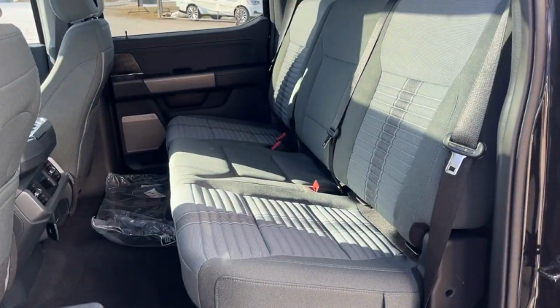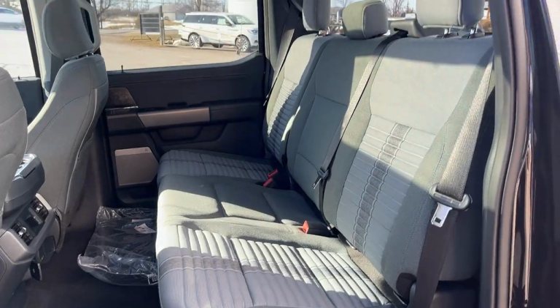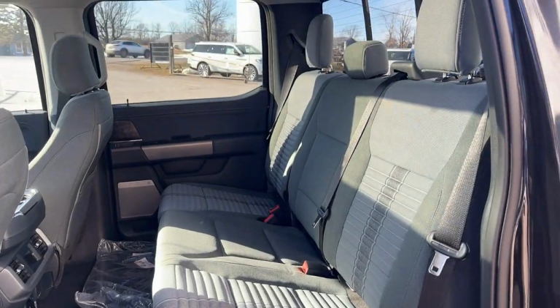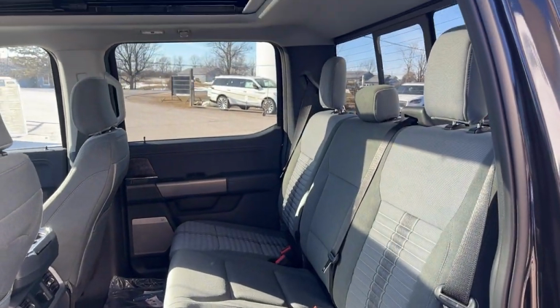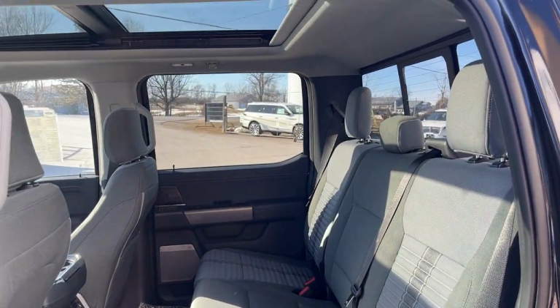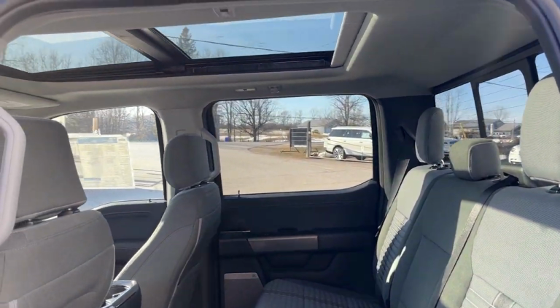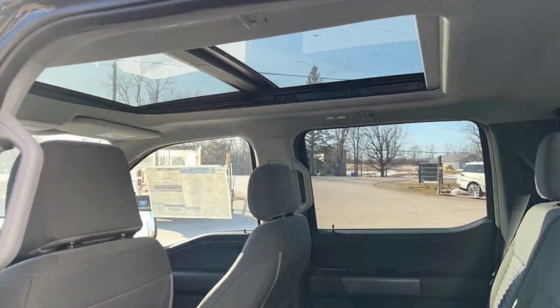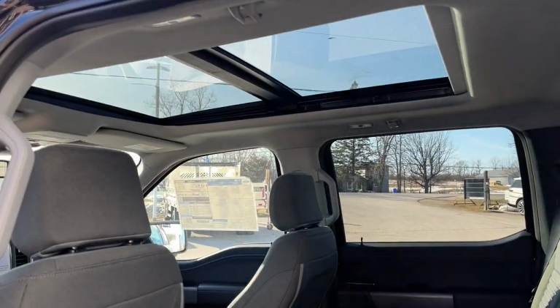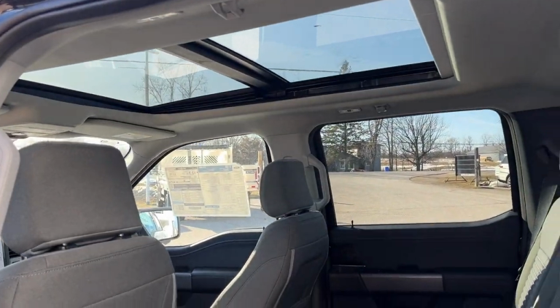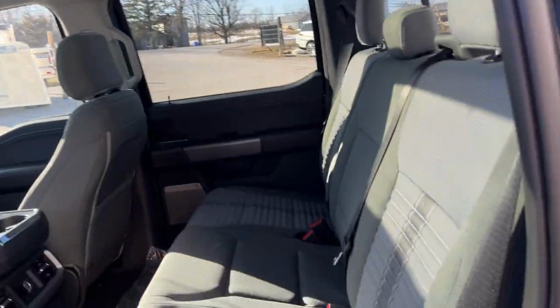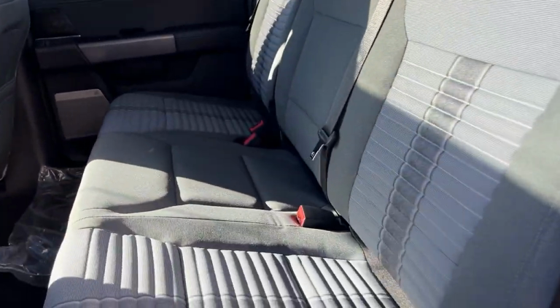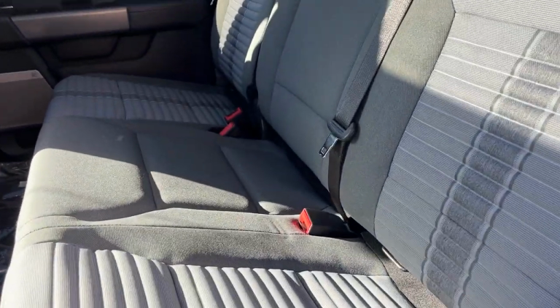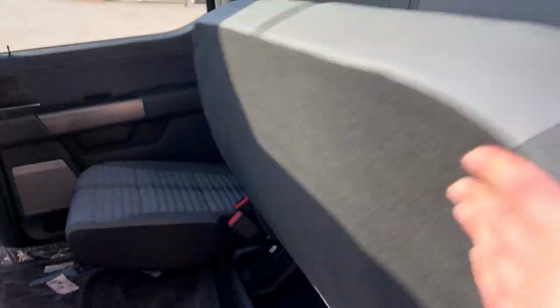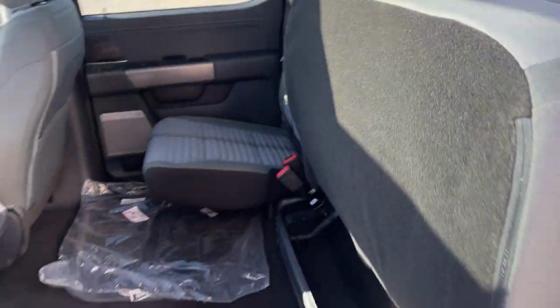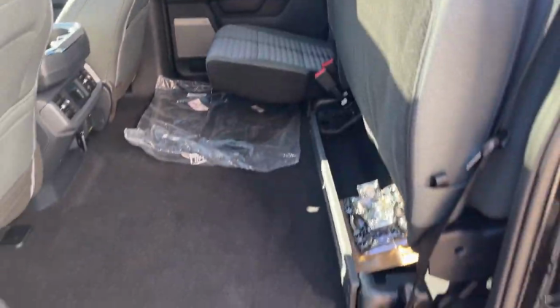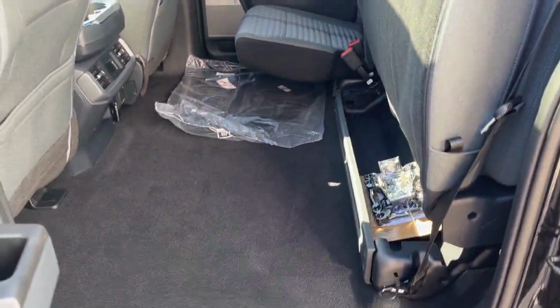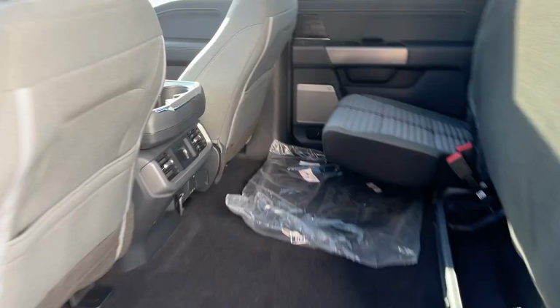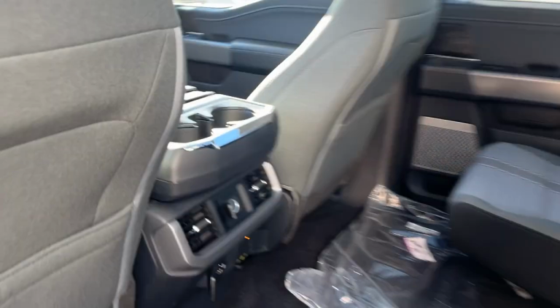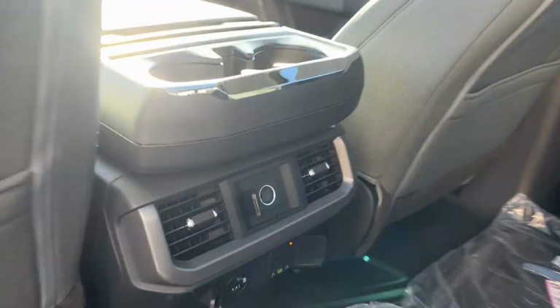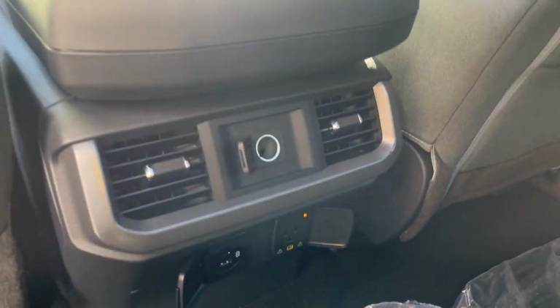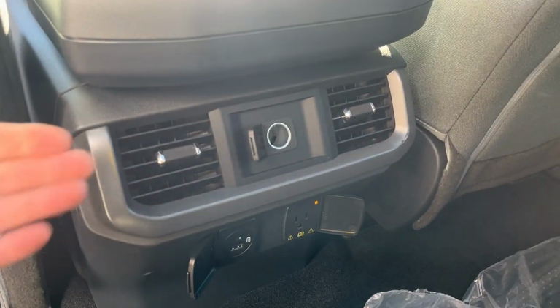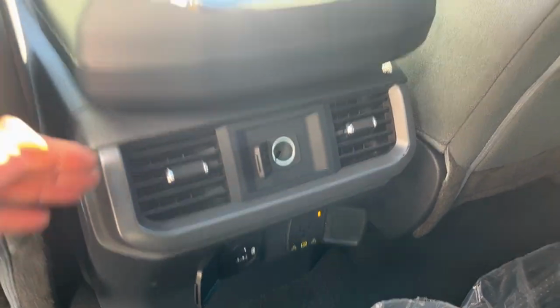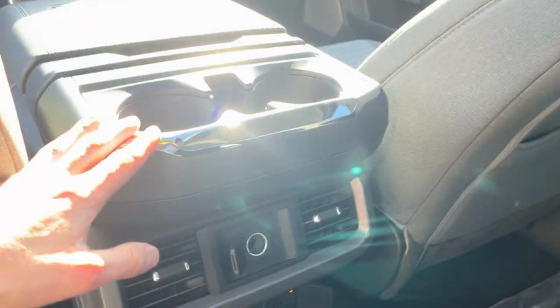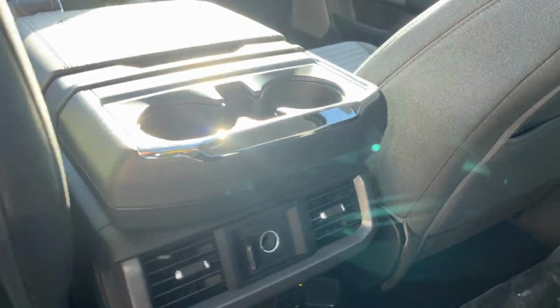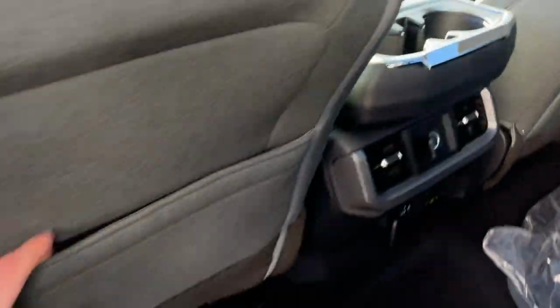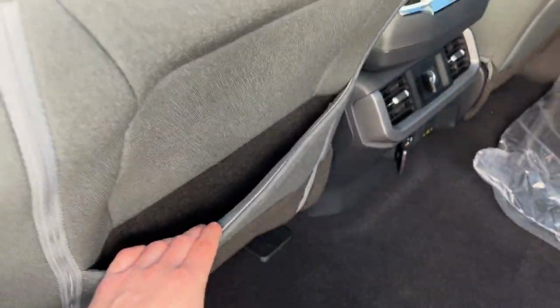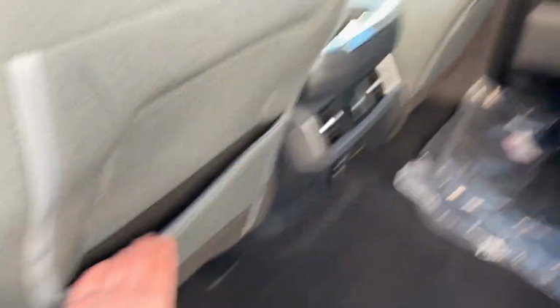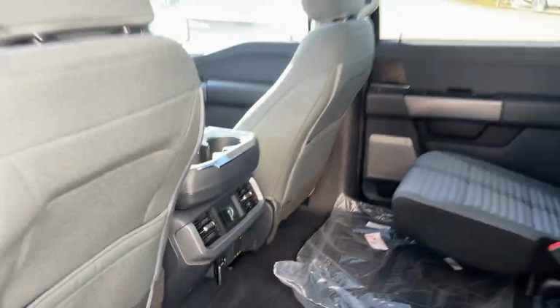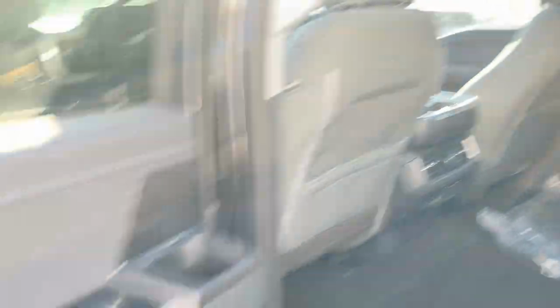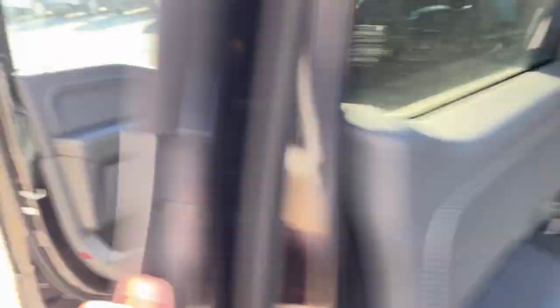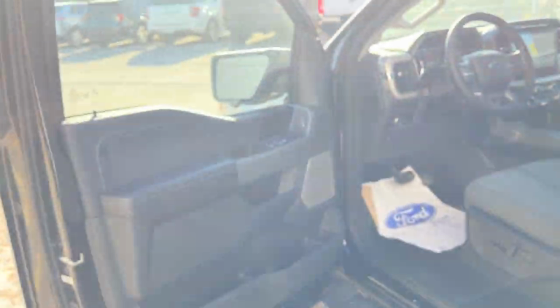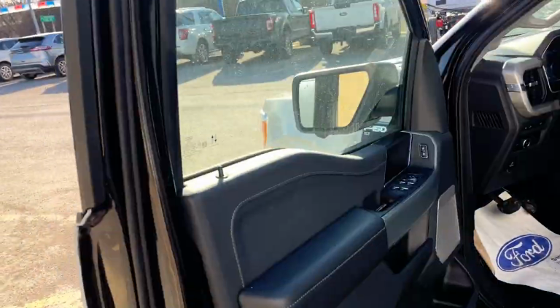Coming around to the interior, you get the black and slate gray cloth Heritage interior, and you do have a twin-panel moonroof. You can lock the seats up into place for plenty of storage back here. You do get plenty of power options, your own climate vents, cup holders, and storage behind the driver and passenger seats.